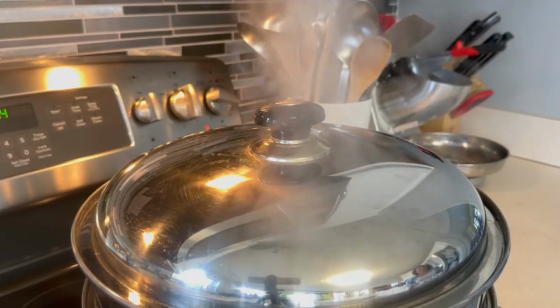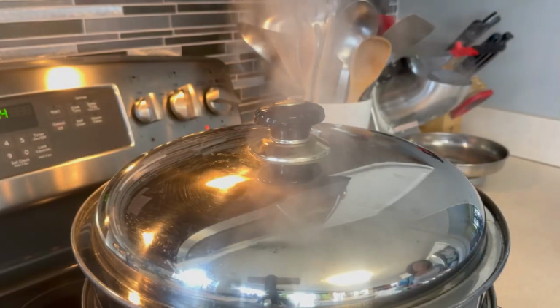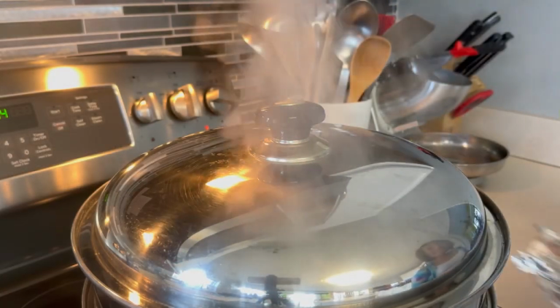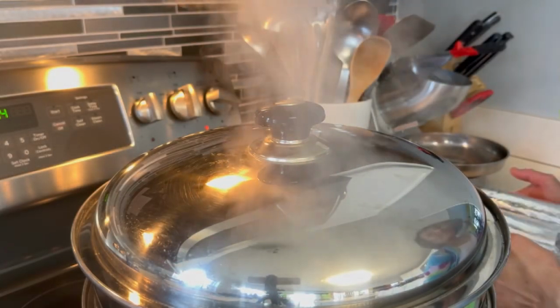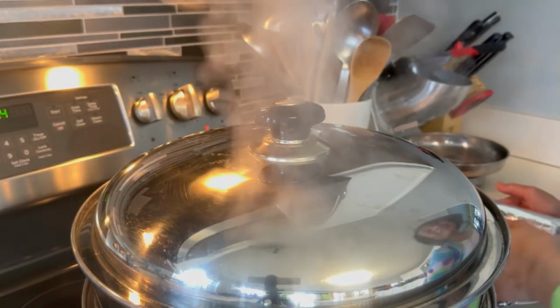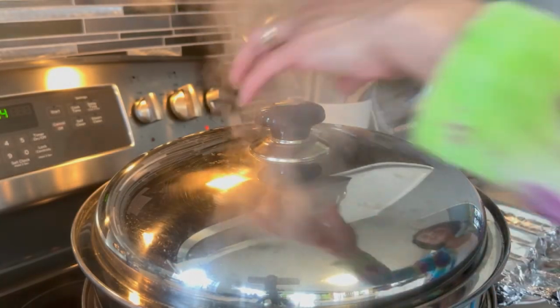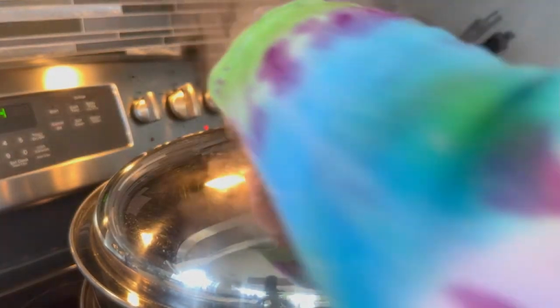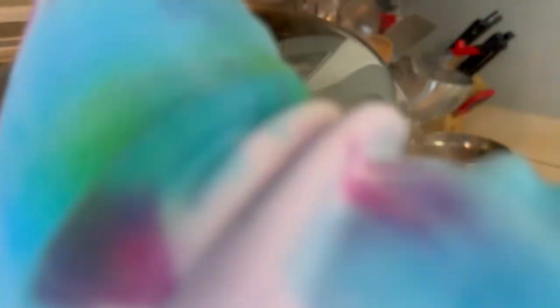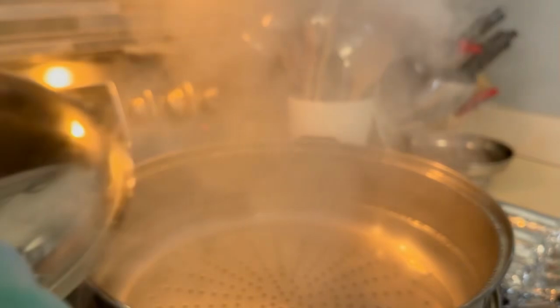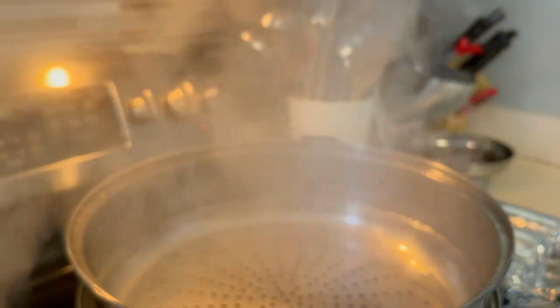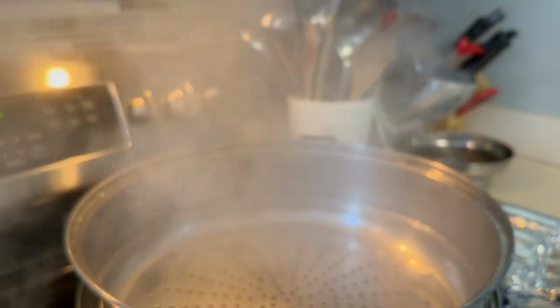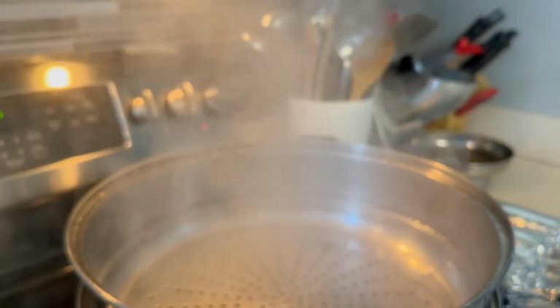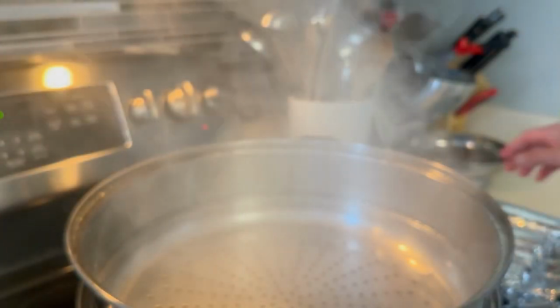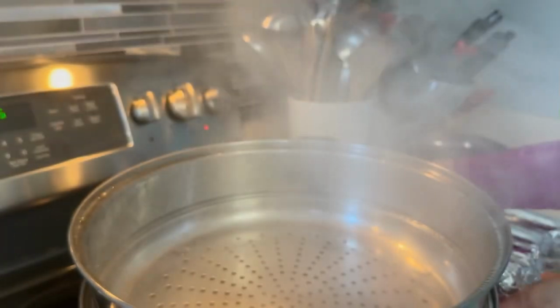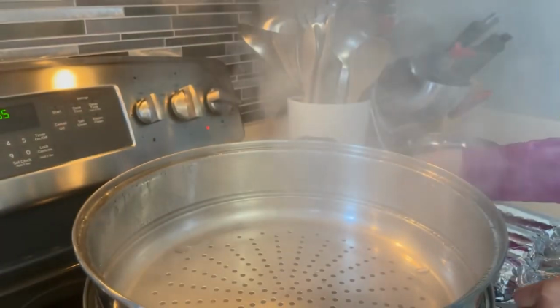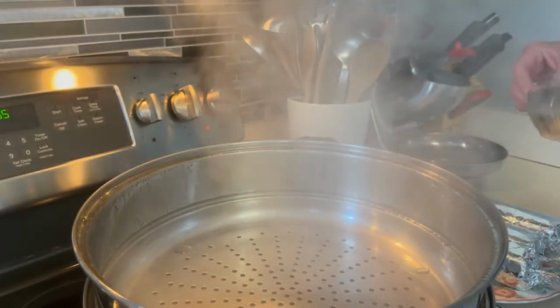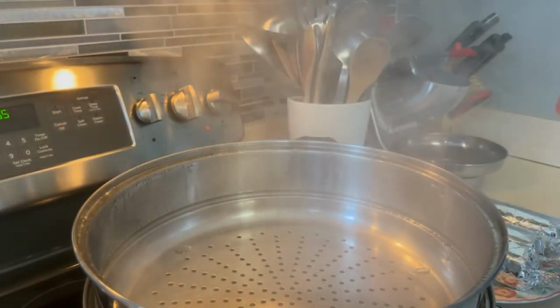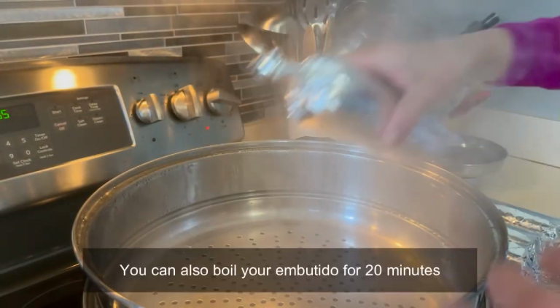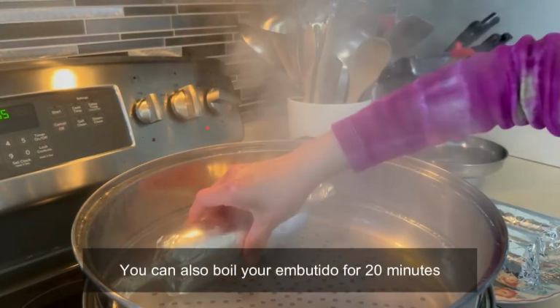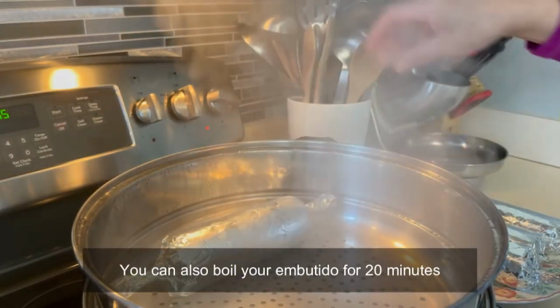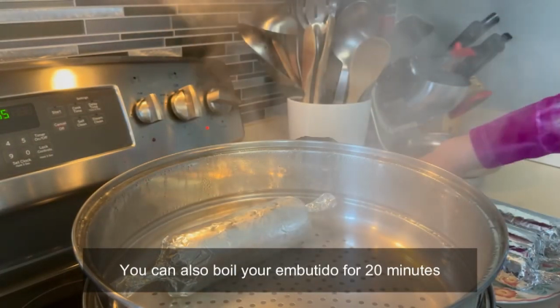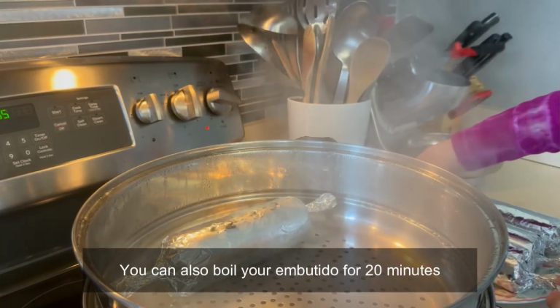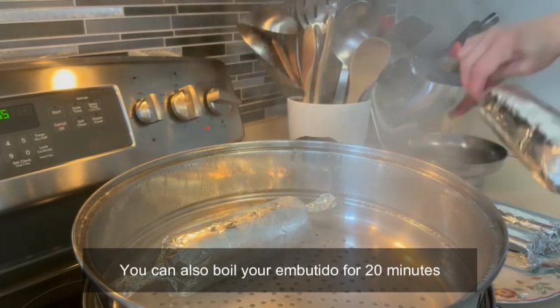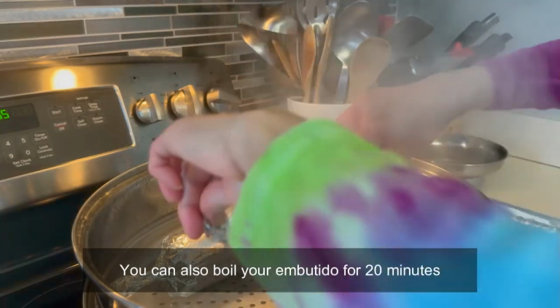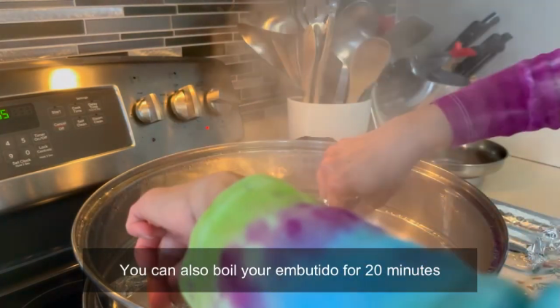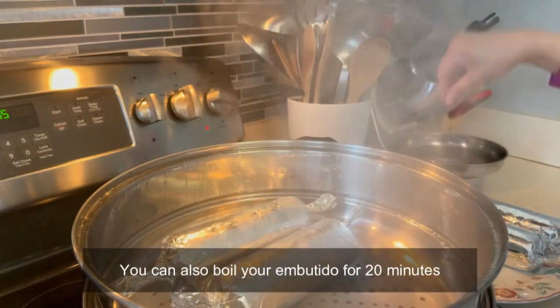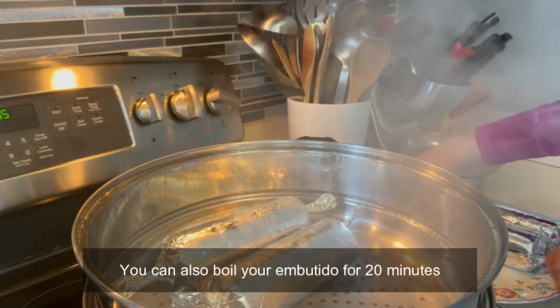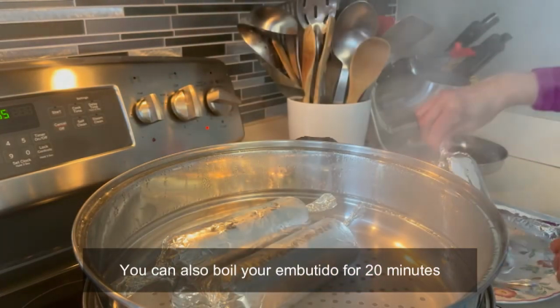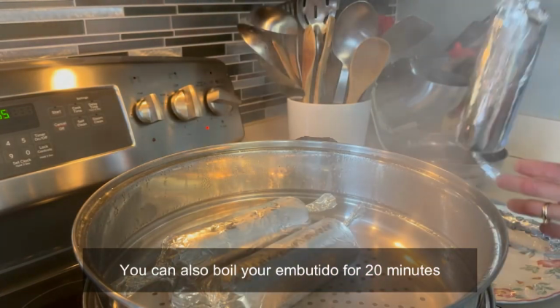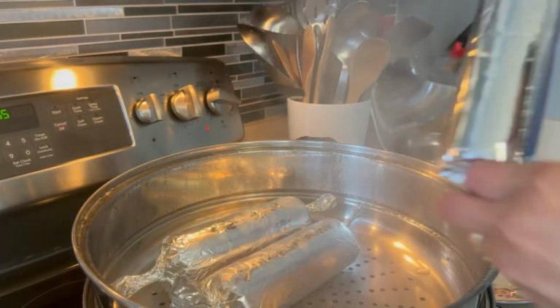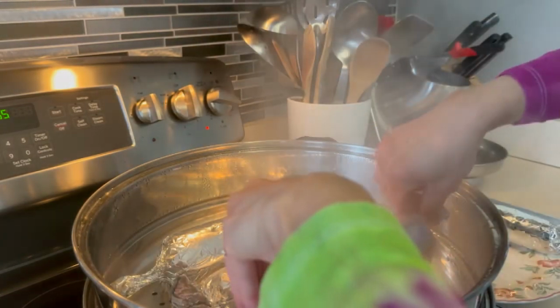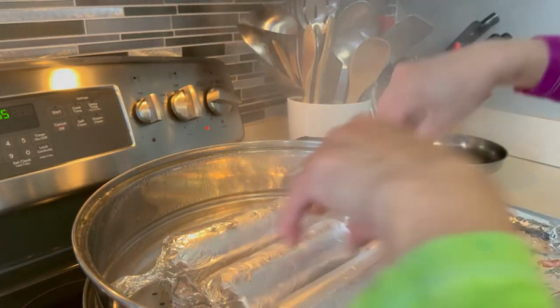So, ready na po ang steamer natin. Just be very careful, no? Baka mapaso tayo. Ilagay na po natin ang embutido sa loob, at i-steam po natin ito for 45 minutes.